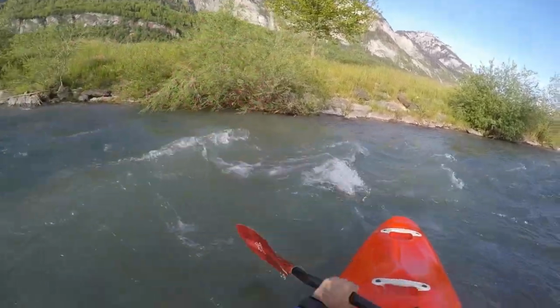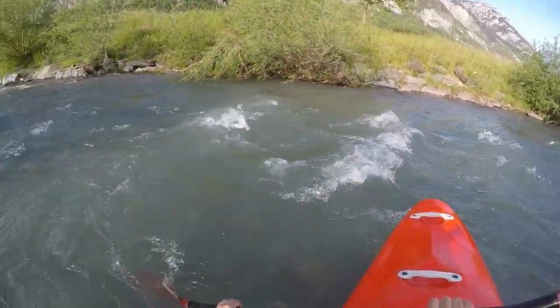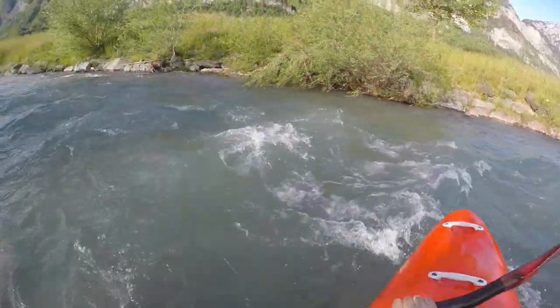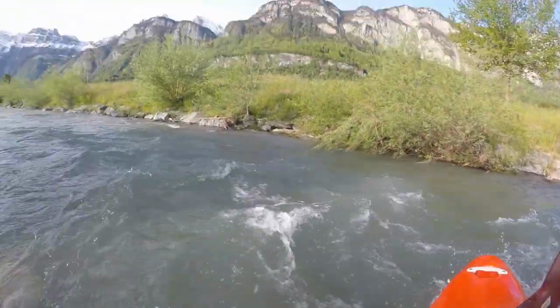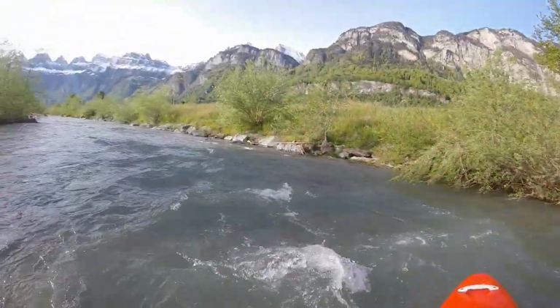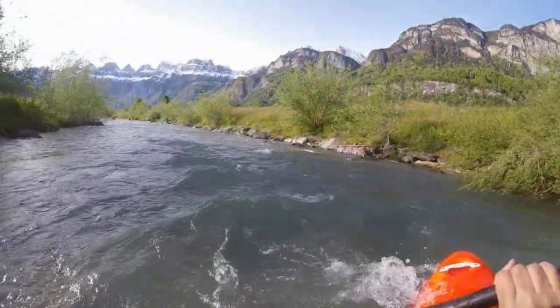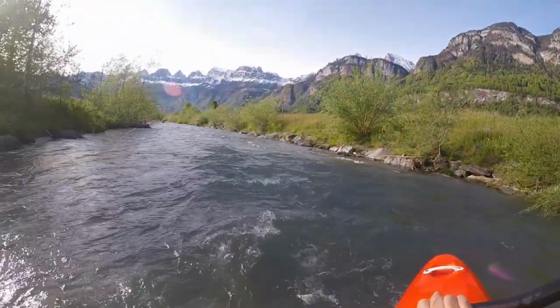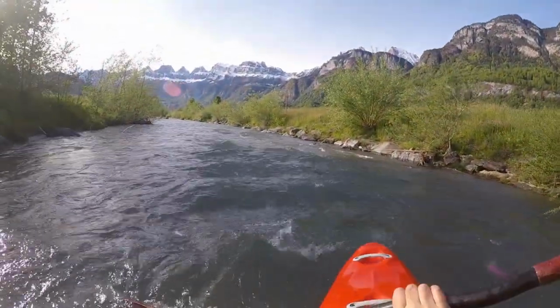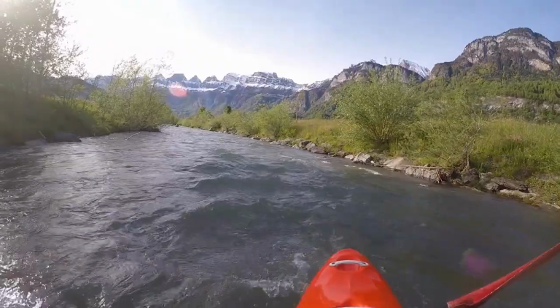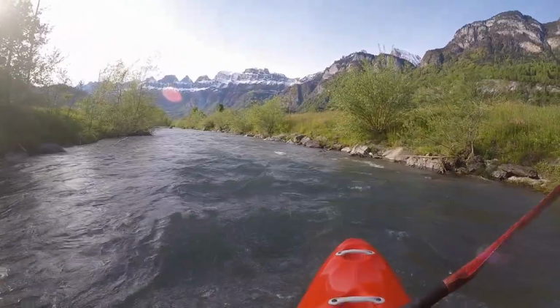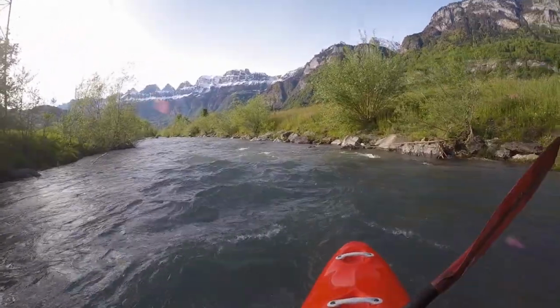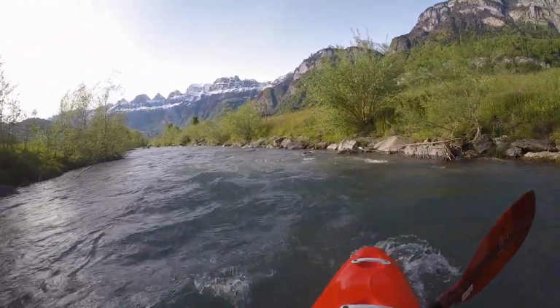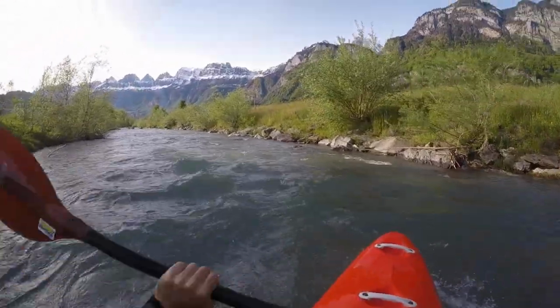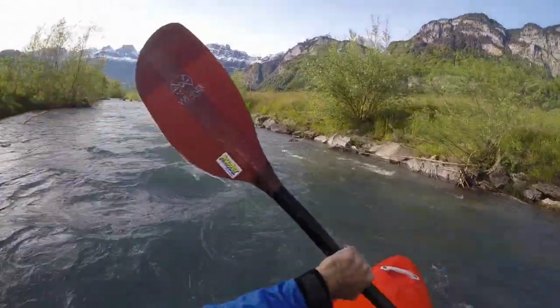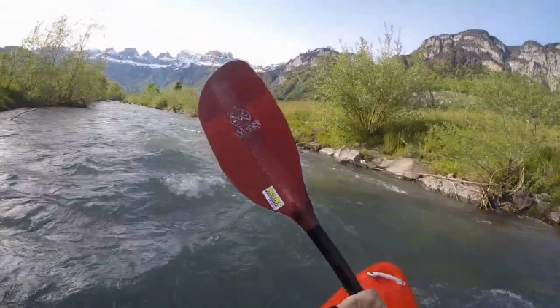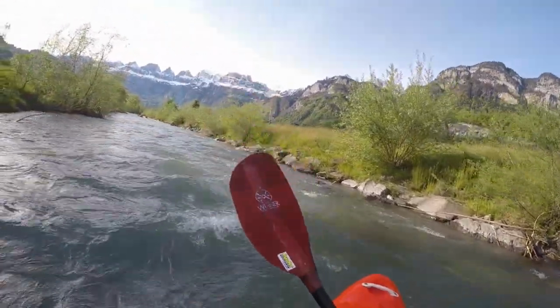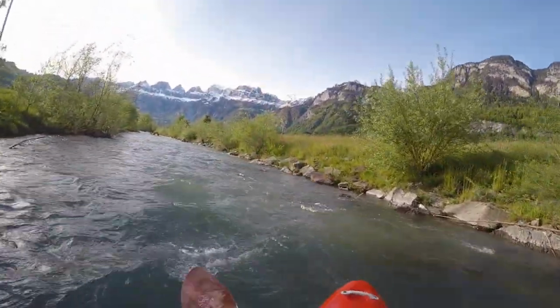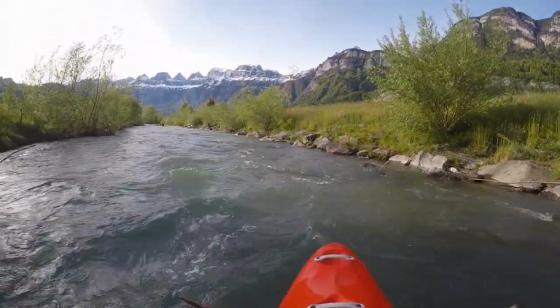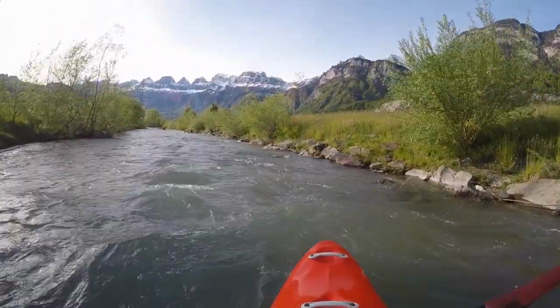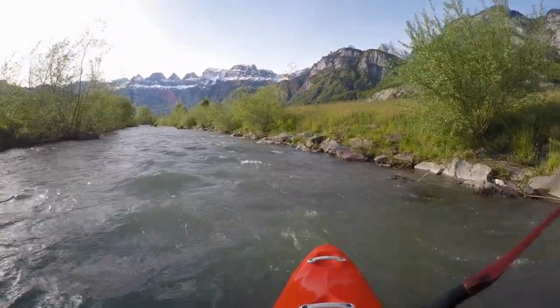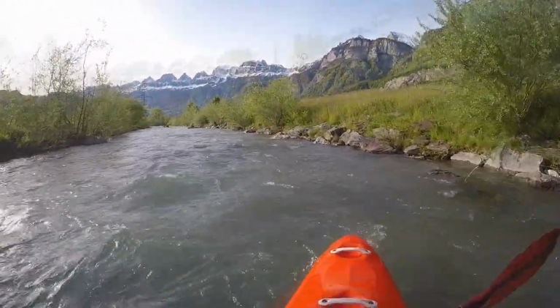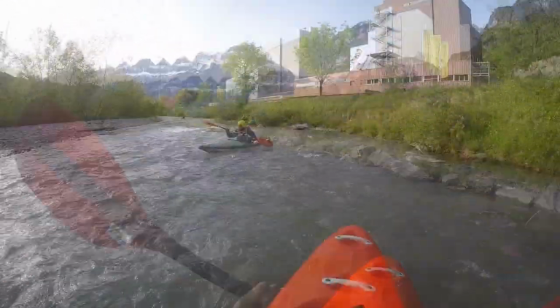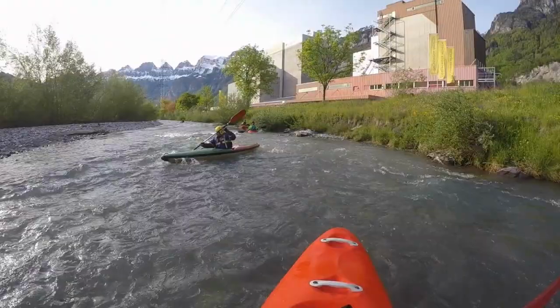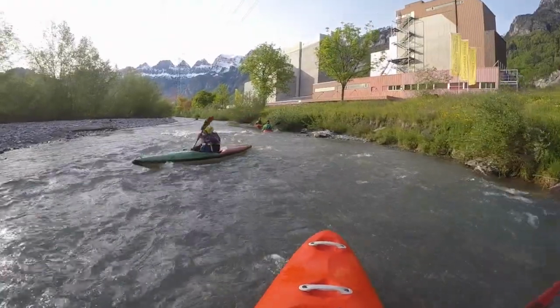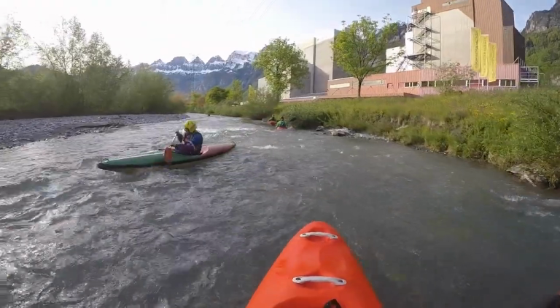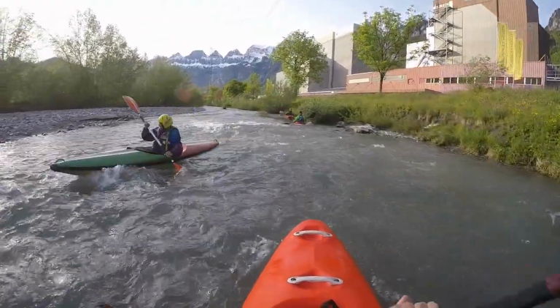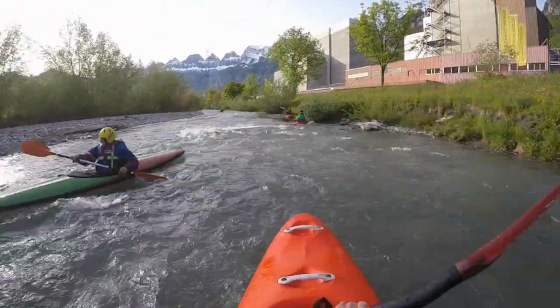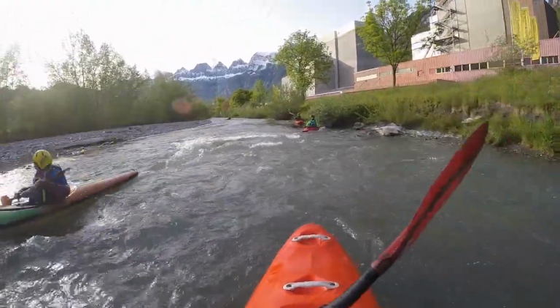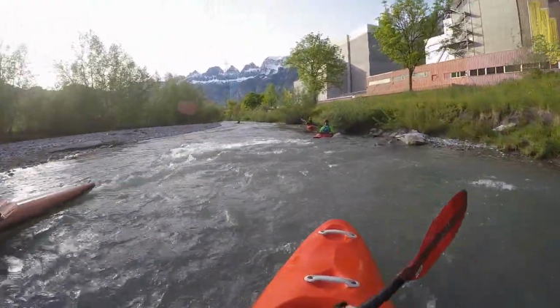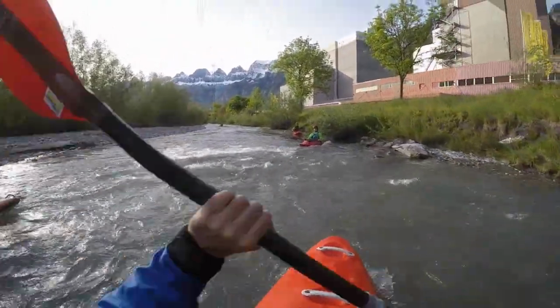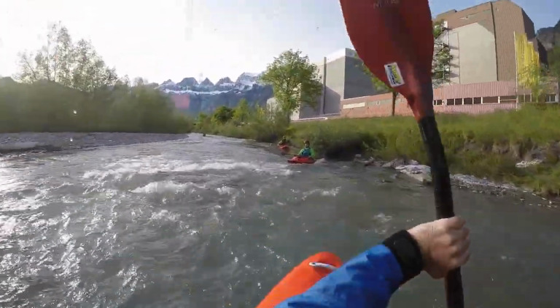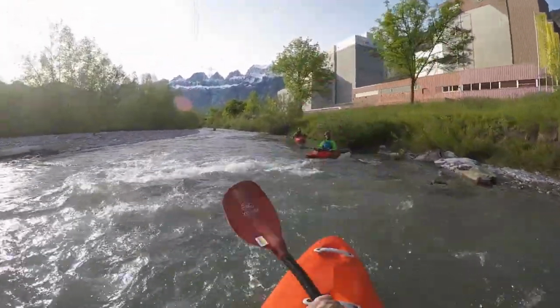When passing the grain mill you enter Flums. The right hand side is mostly industry, with Flumrock the most prominent, producing housing insulation.